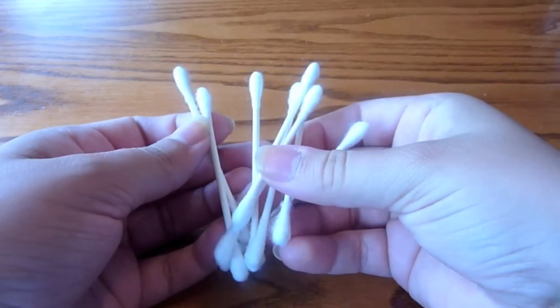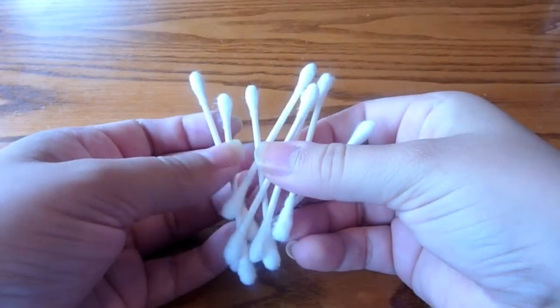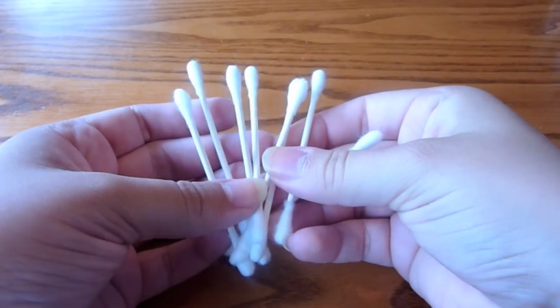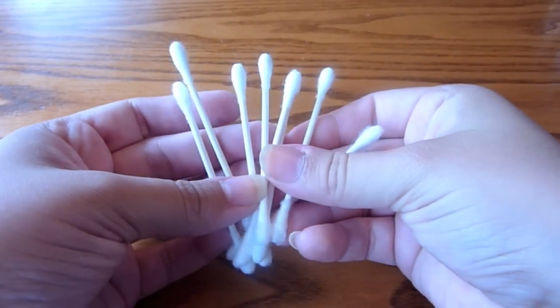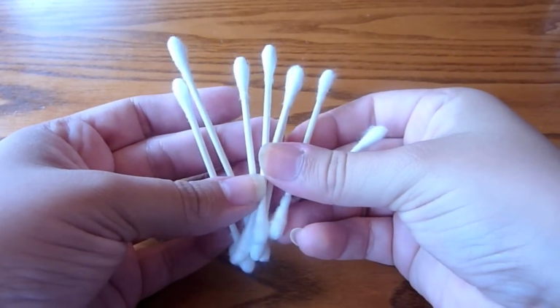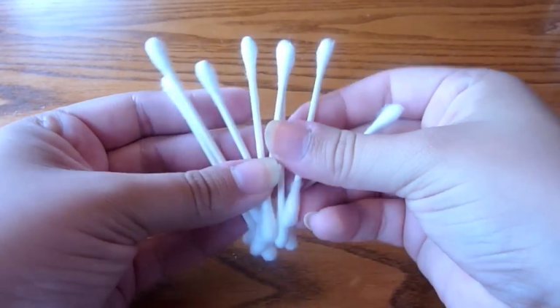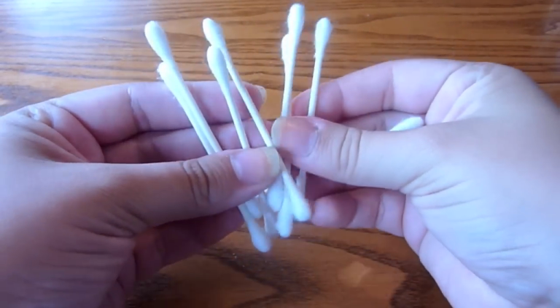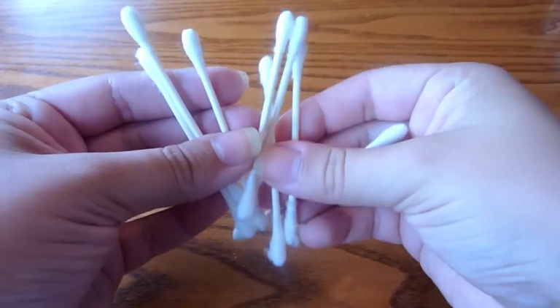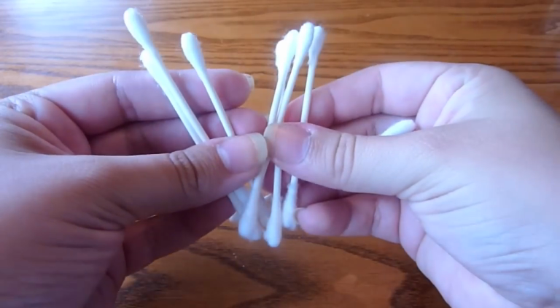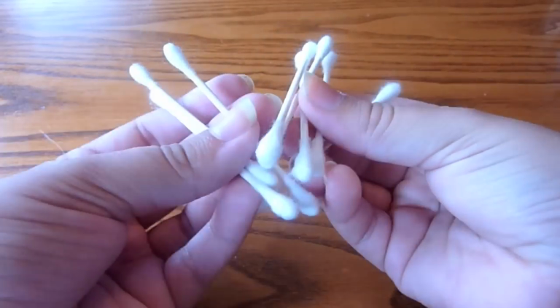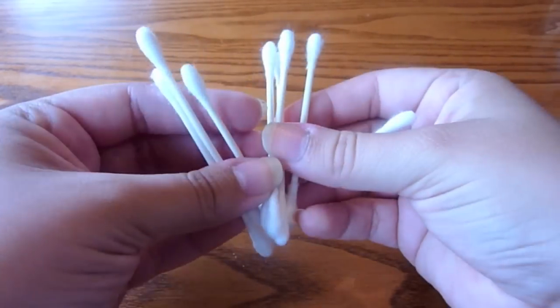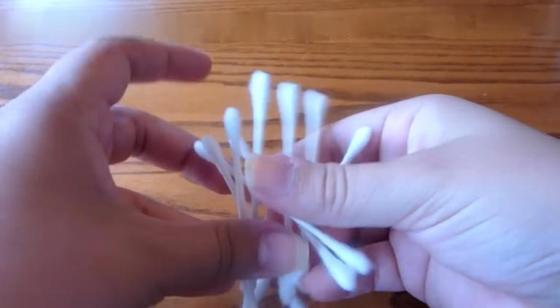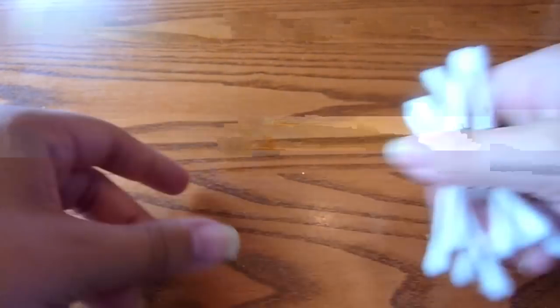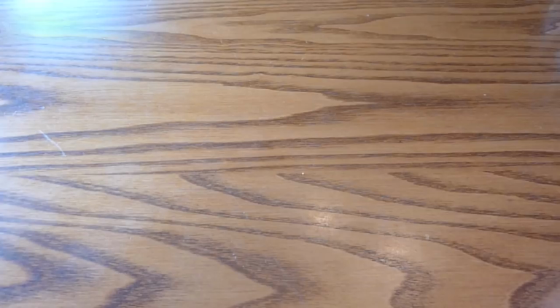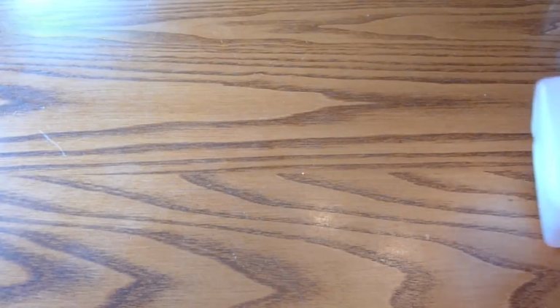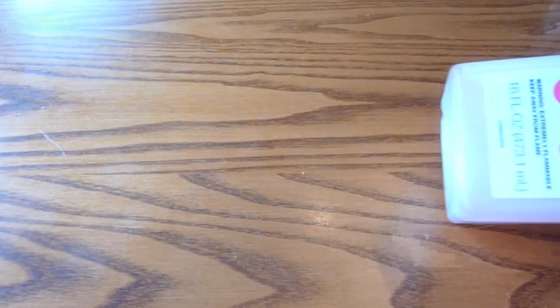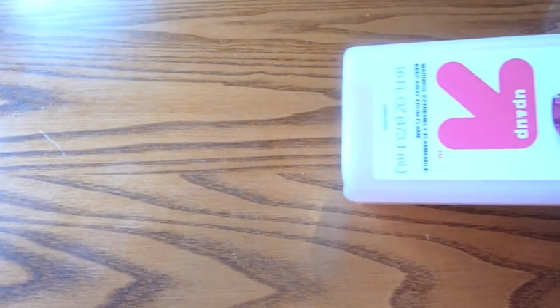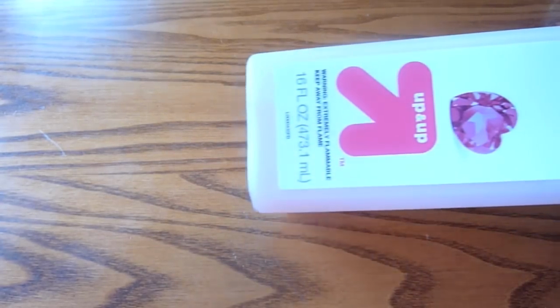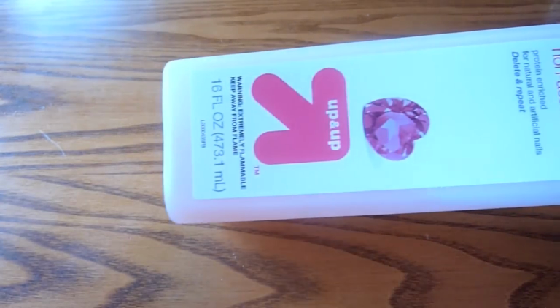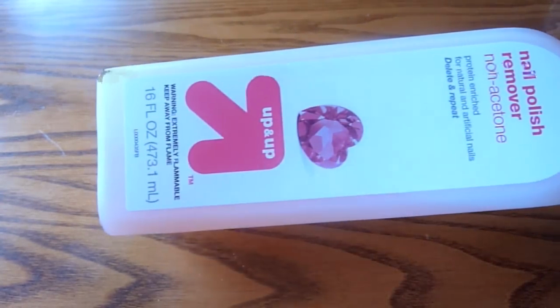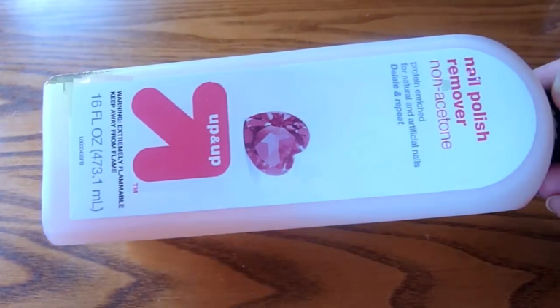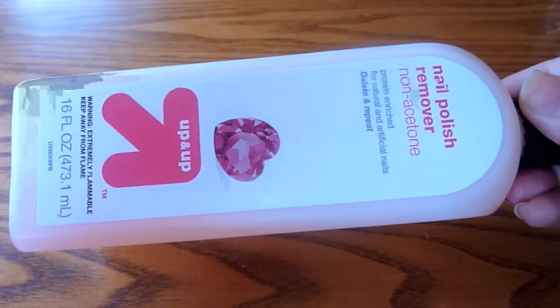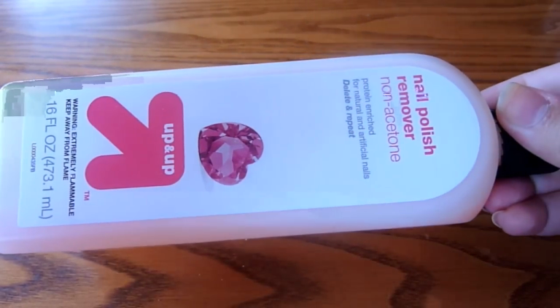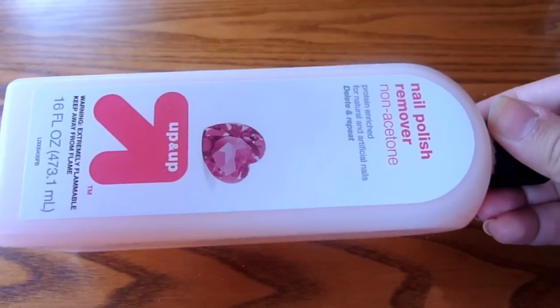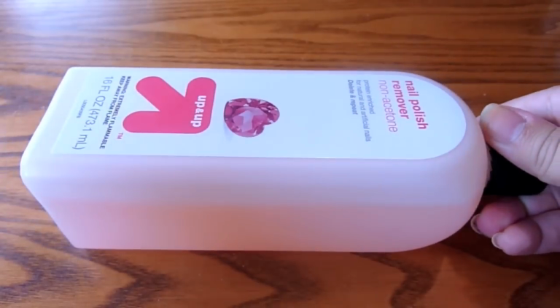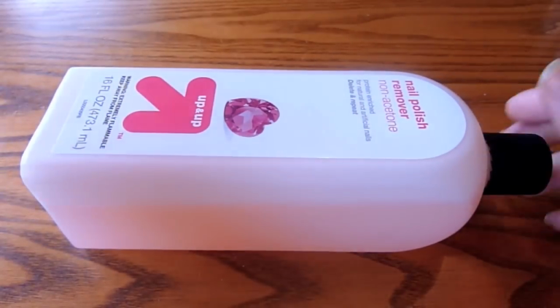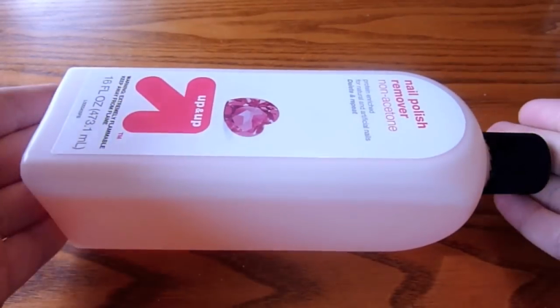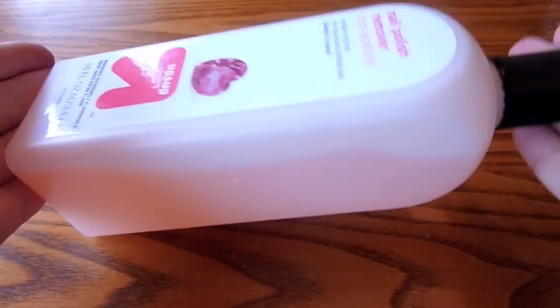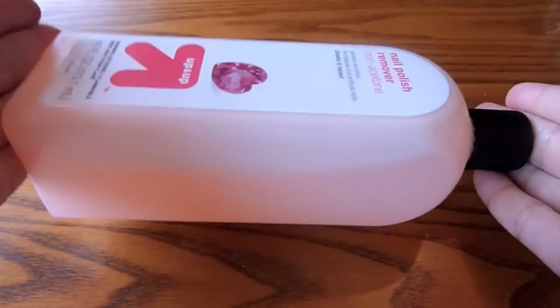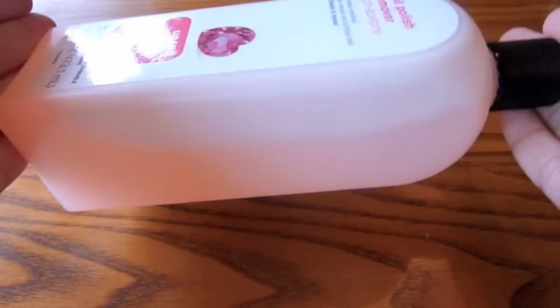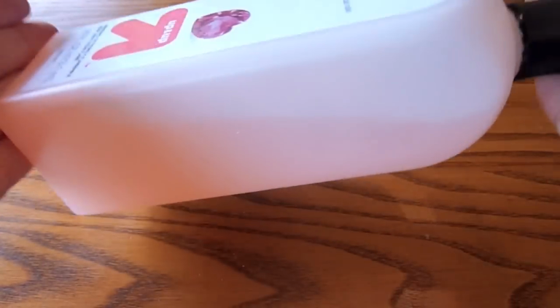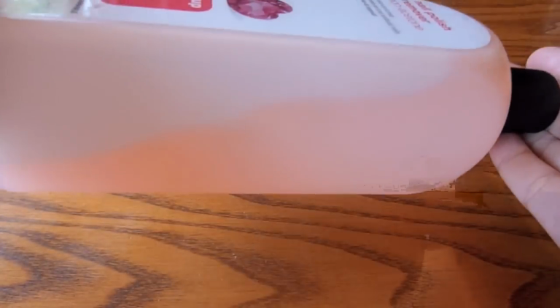And then you're also going to need some Q-tips. These are just for cleanup purposes — cleaning around your nail bed at the end. I didn't use that many. And then you're also going to need some nail polish remover for those cleanup purposes as well.